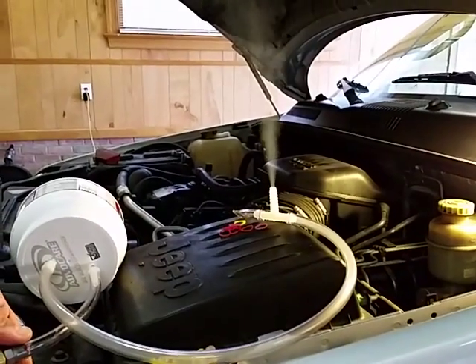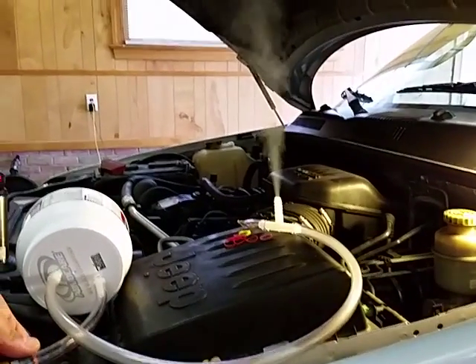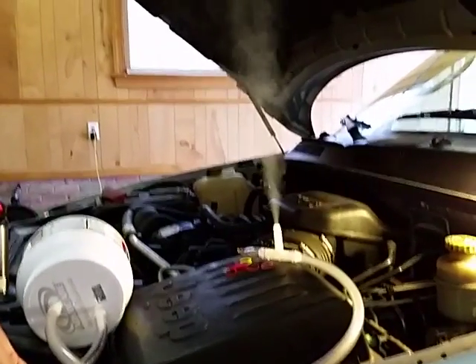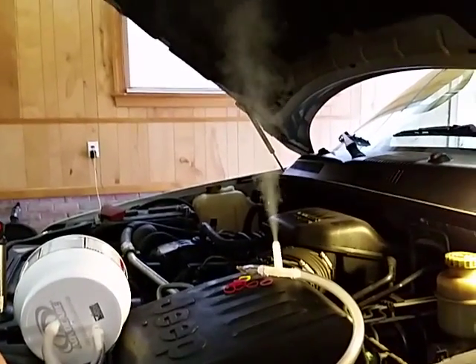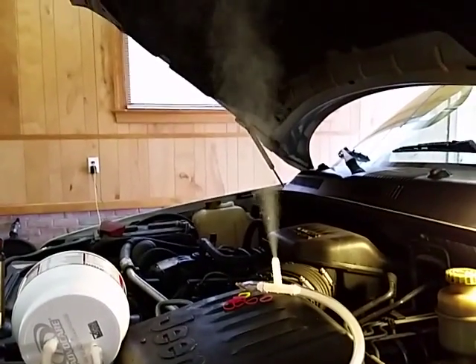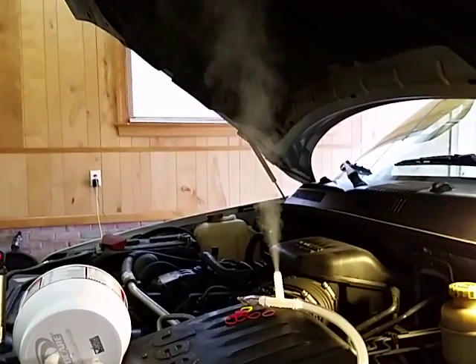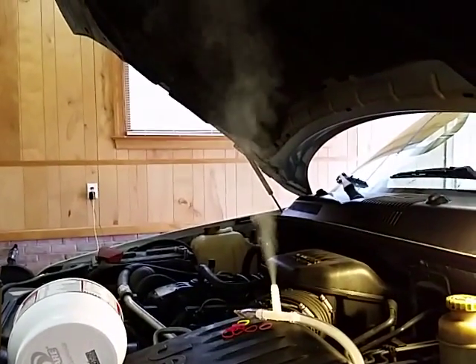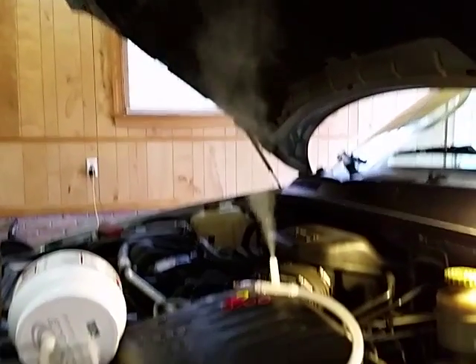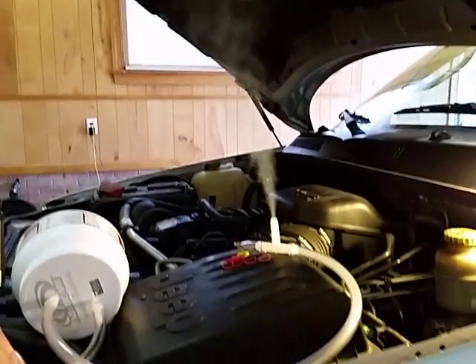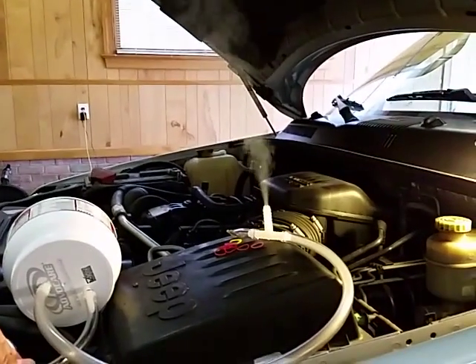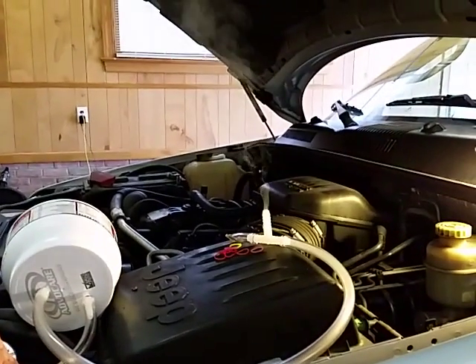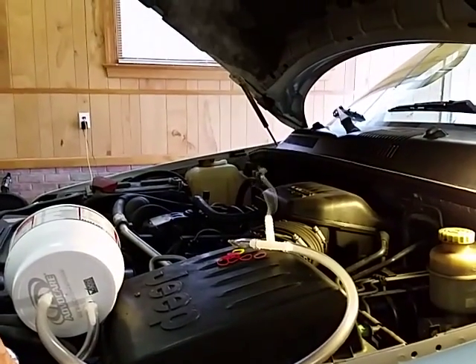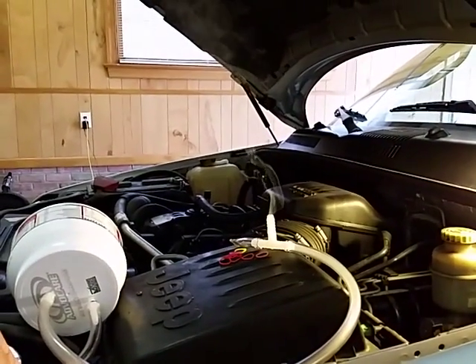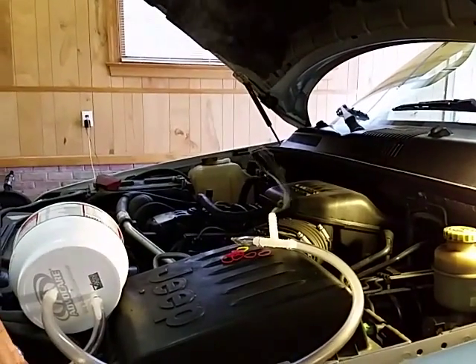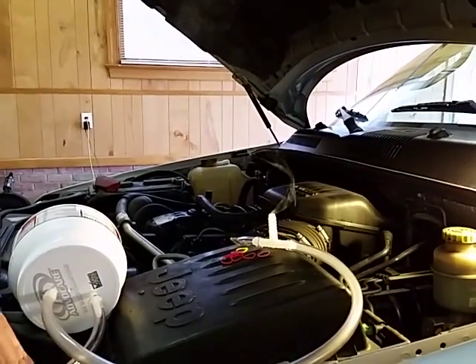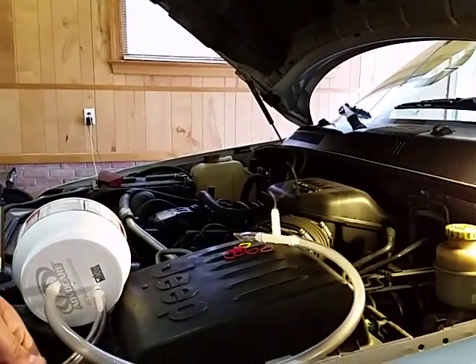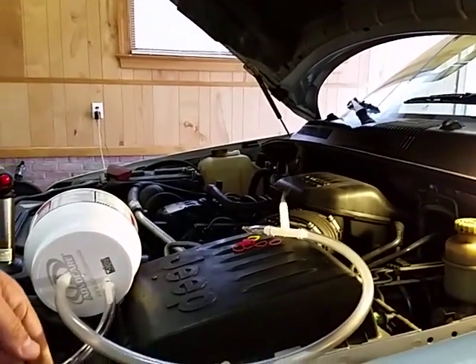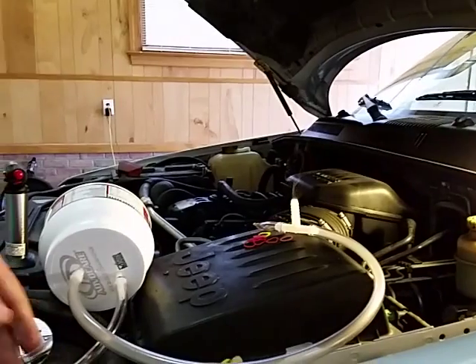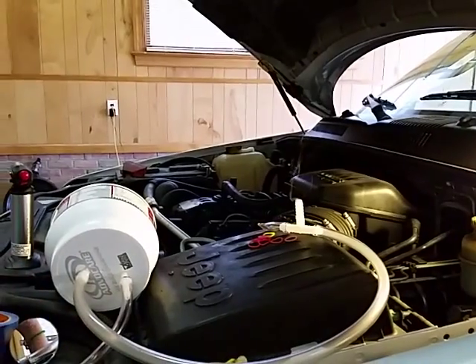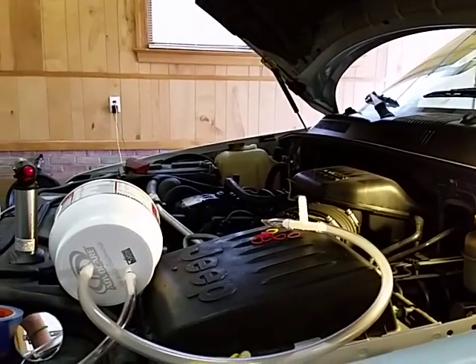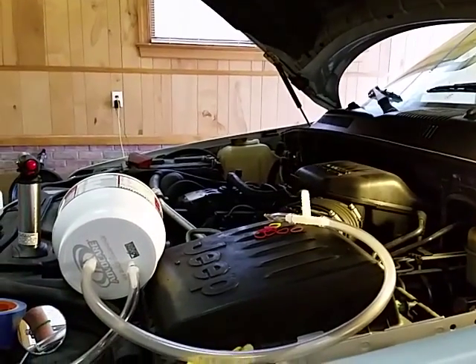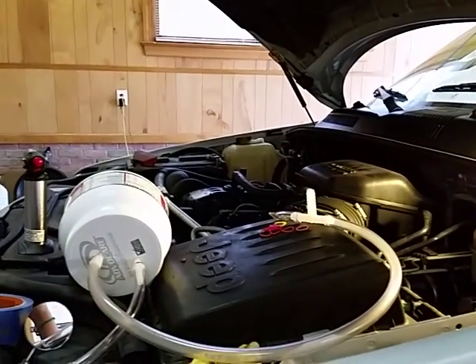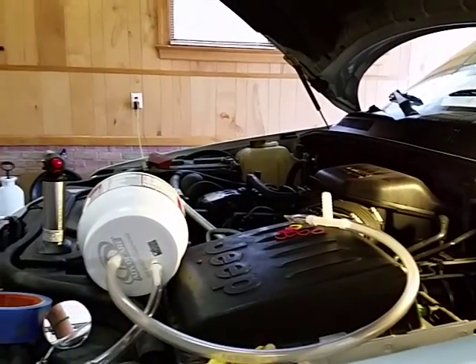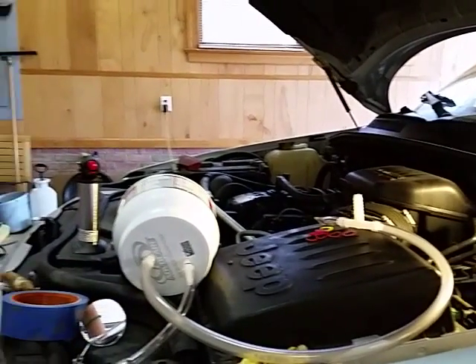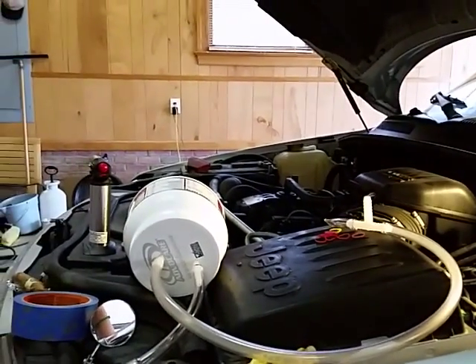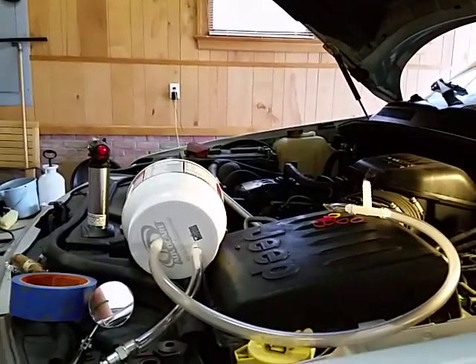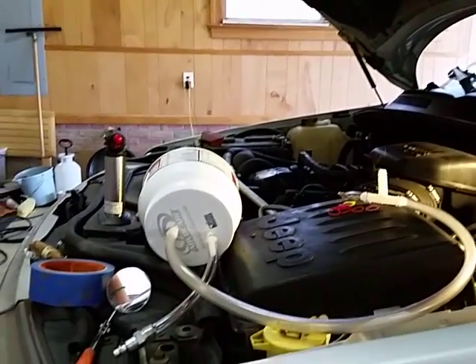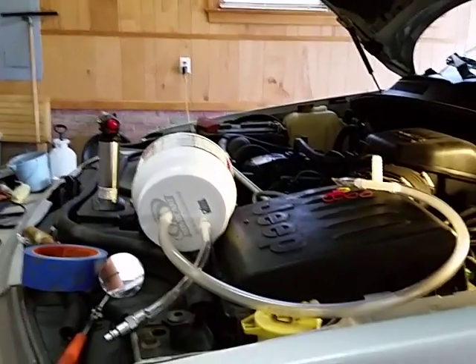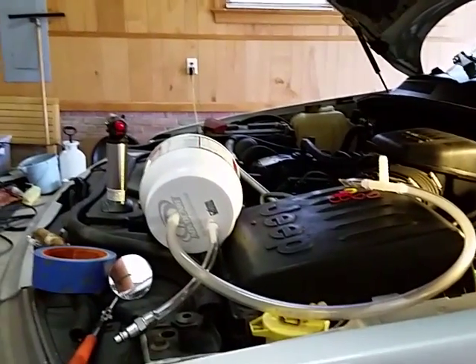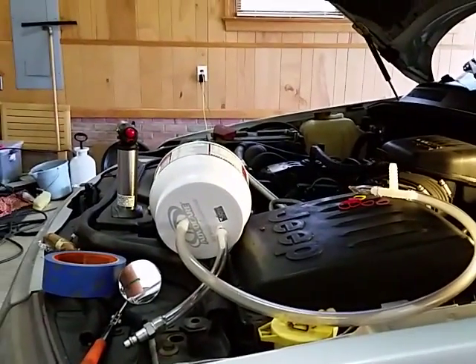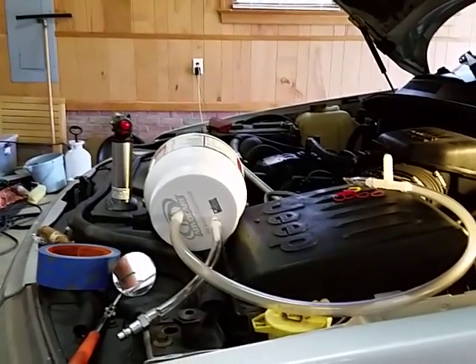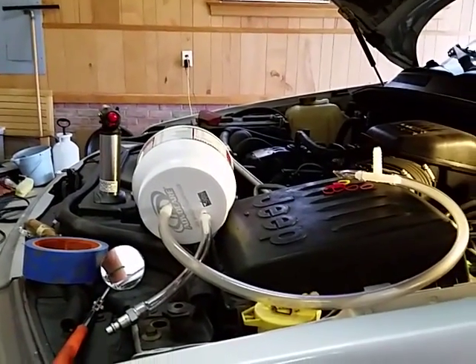When you push that into the evap system, it will make the leaks visible very quickly.